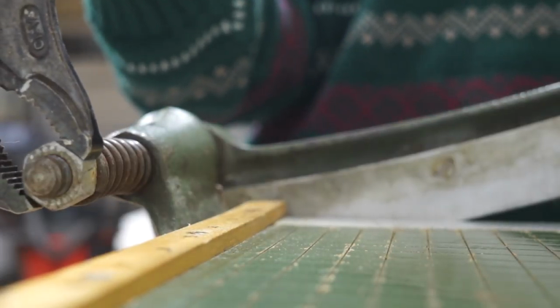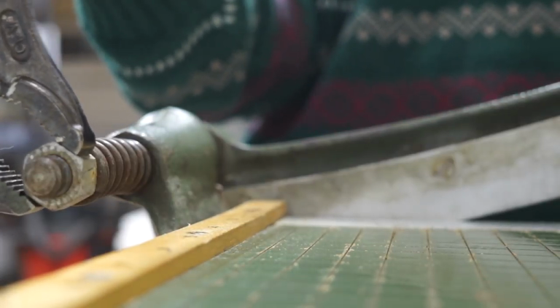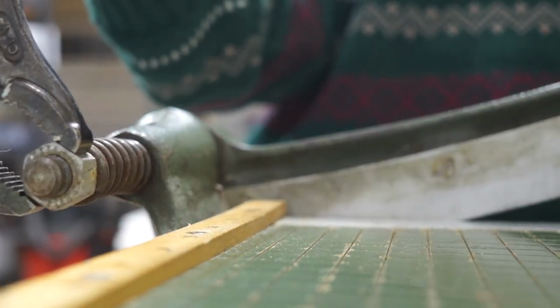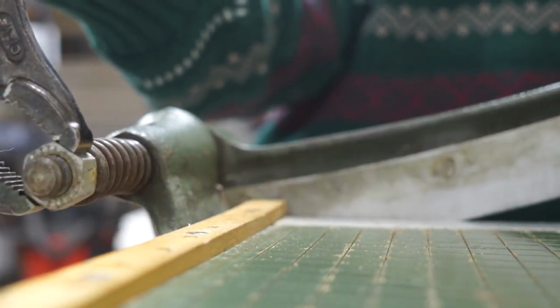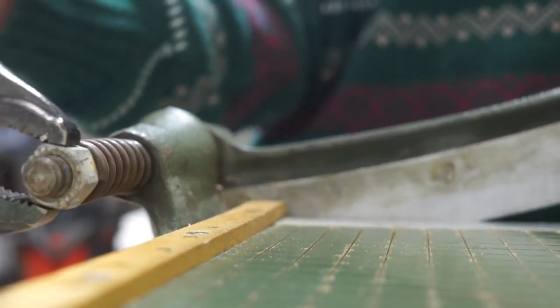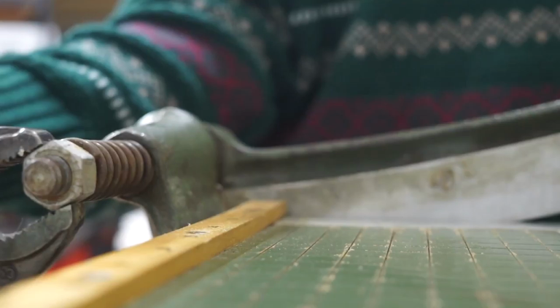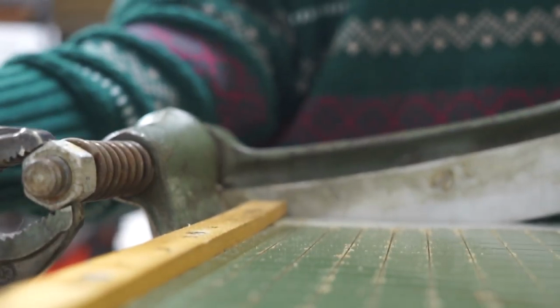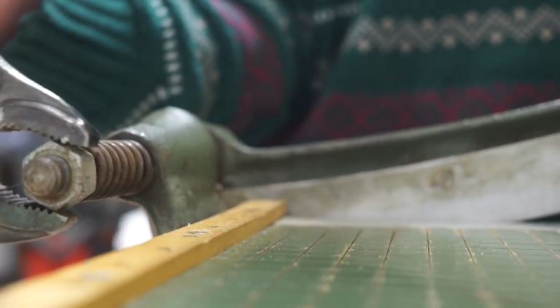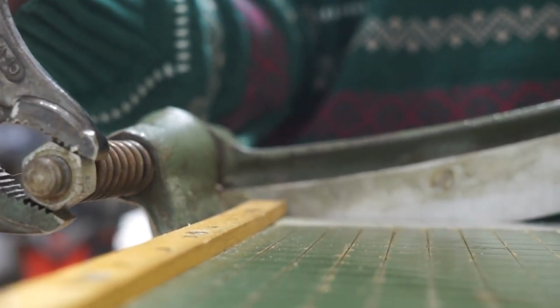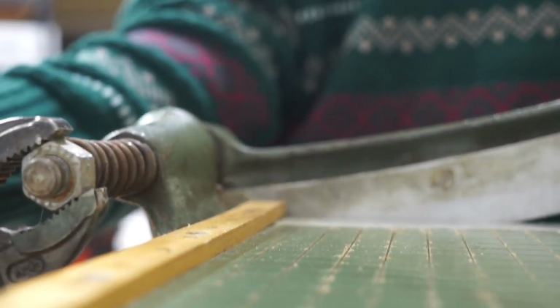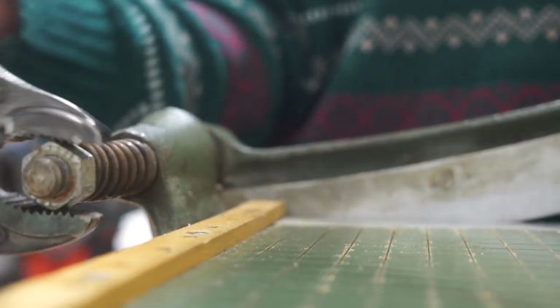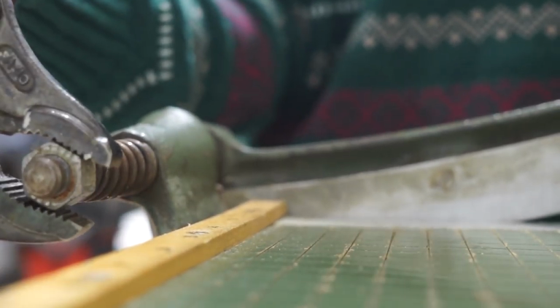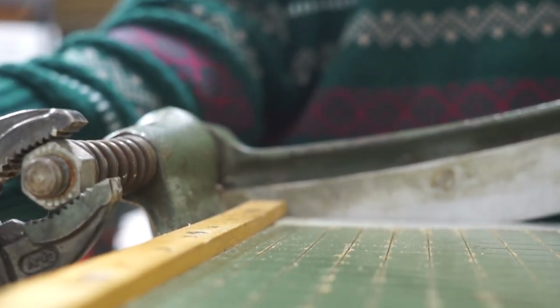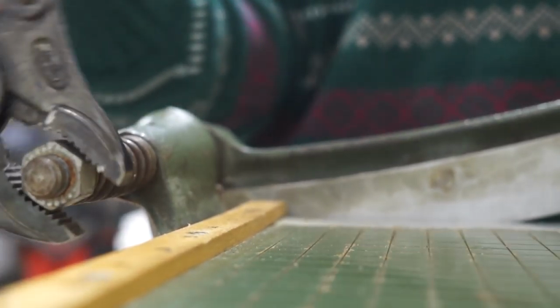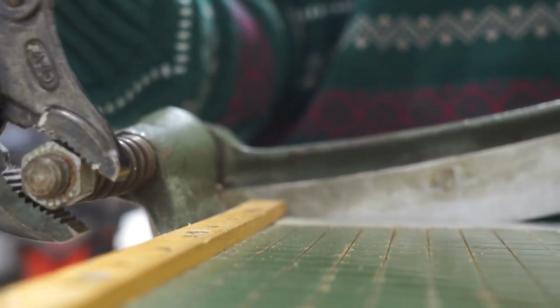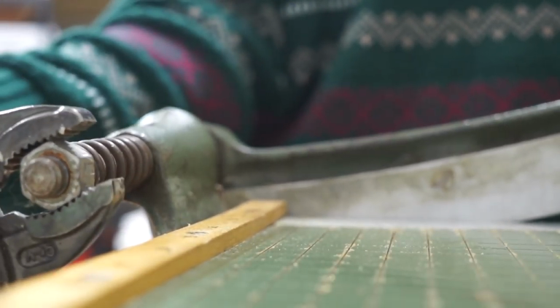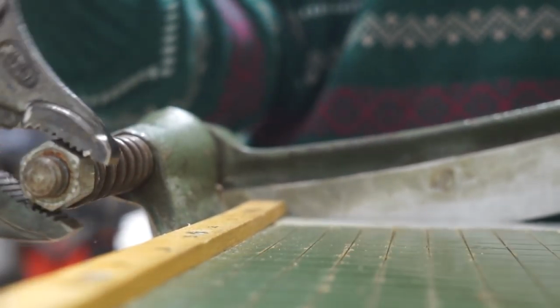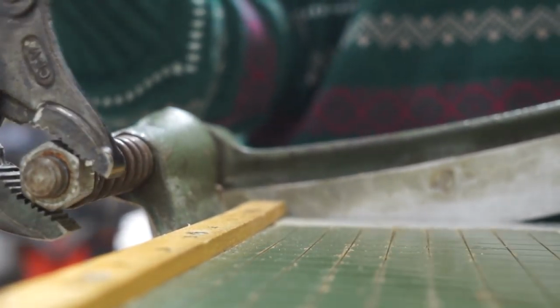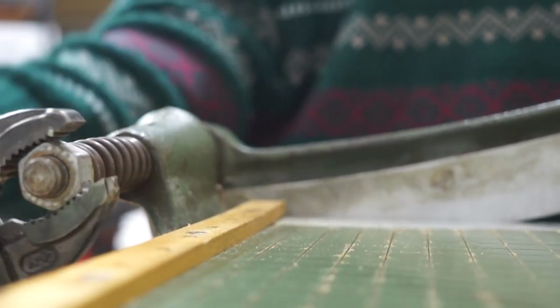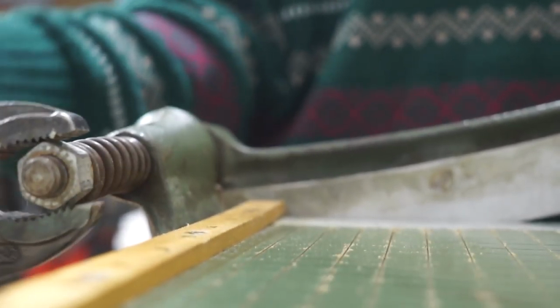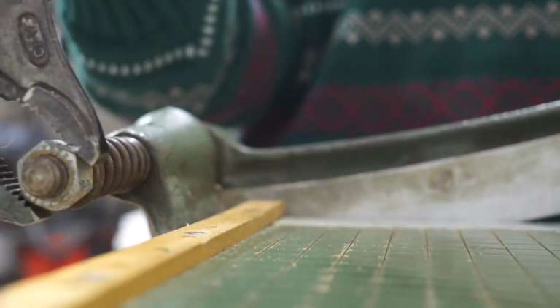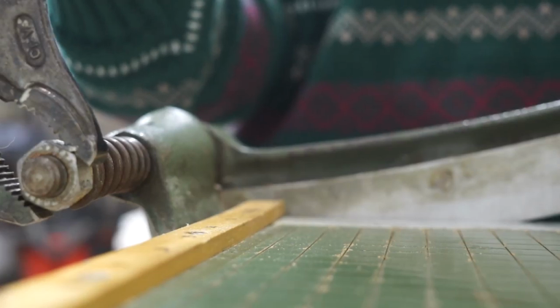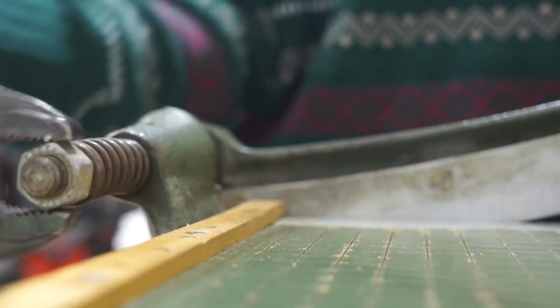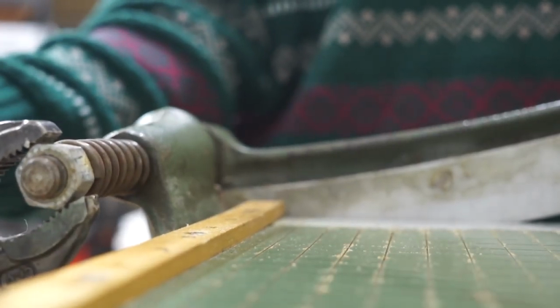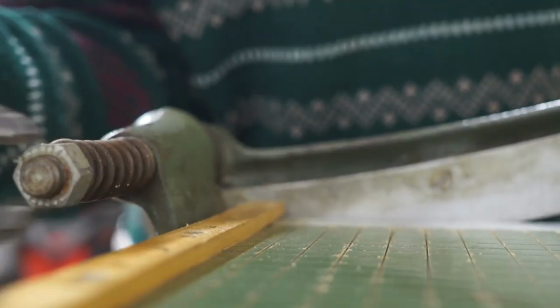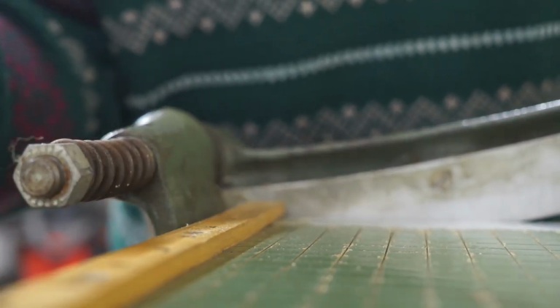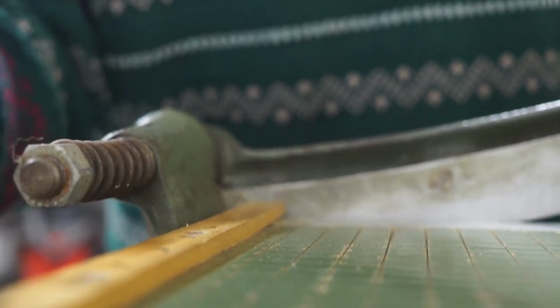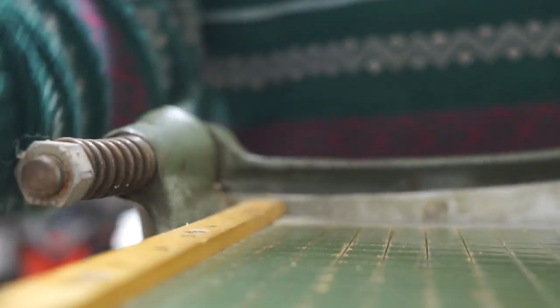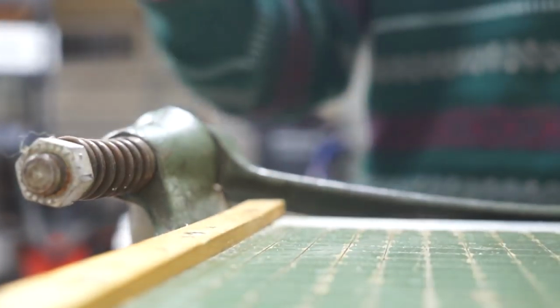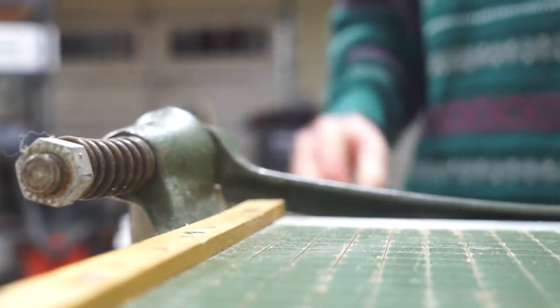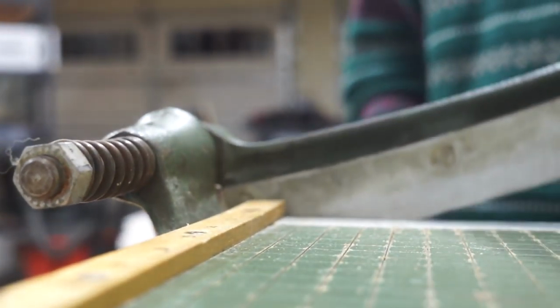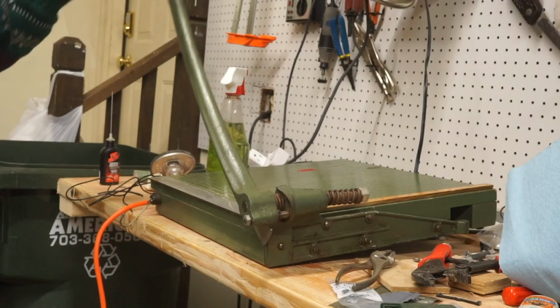This is a pretty simple design. This big spring adjusts the rebound of the blade so it will rise up automatically for the next cut — just like this.